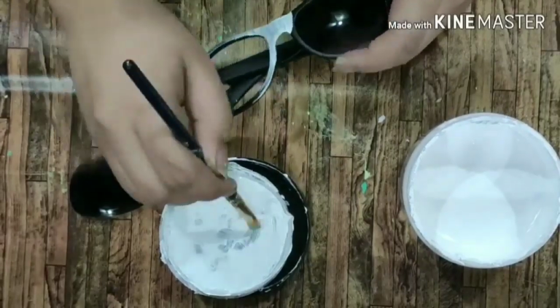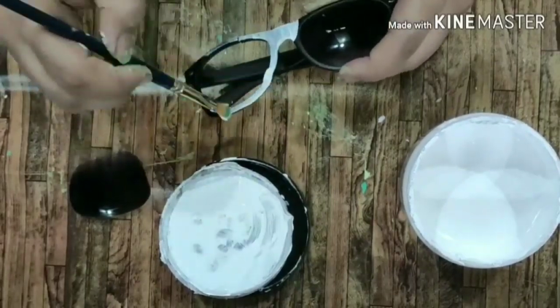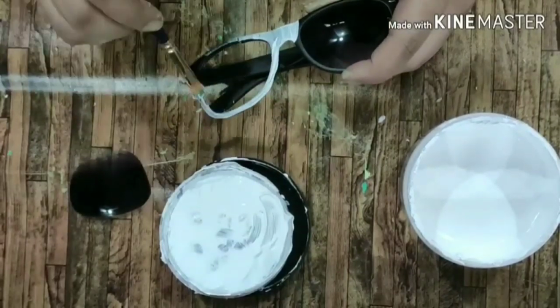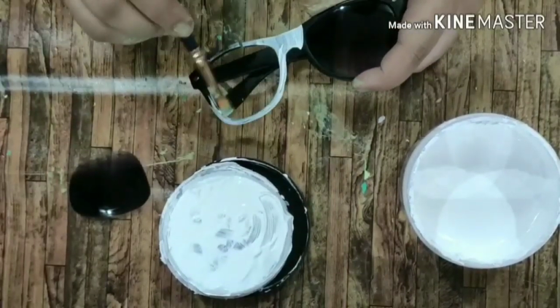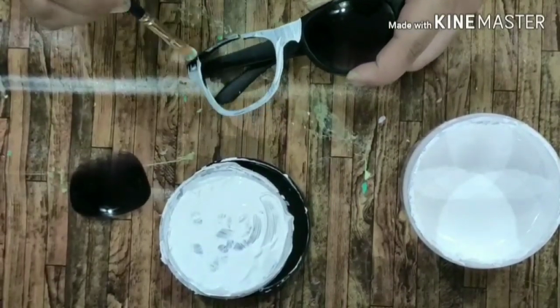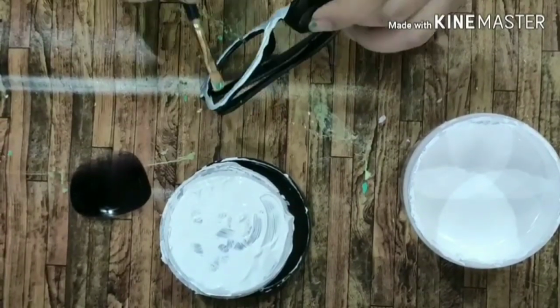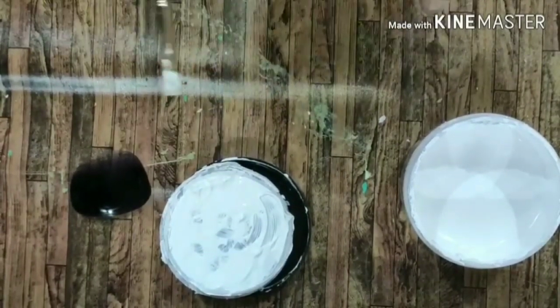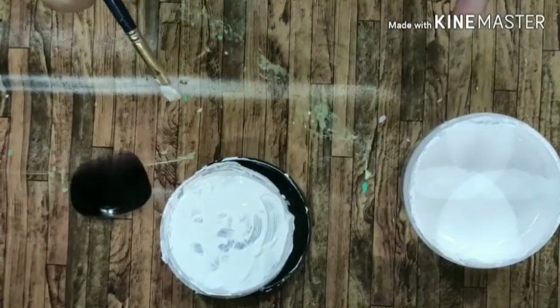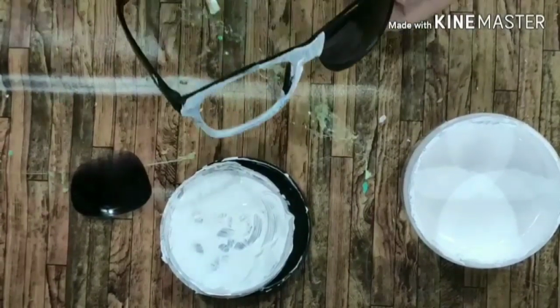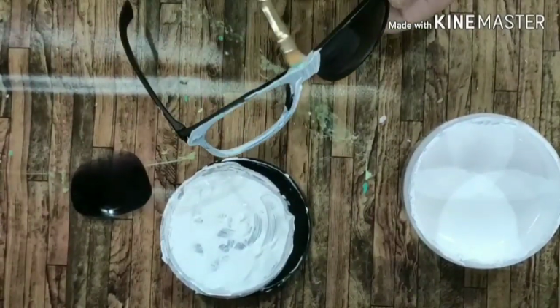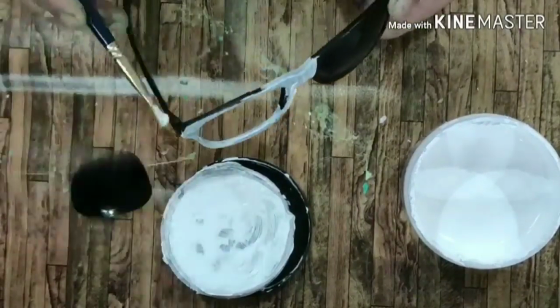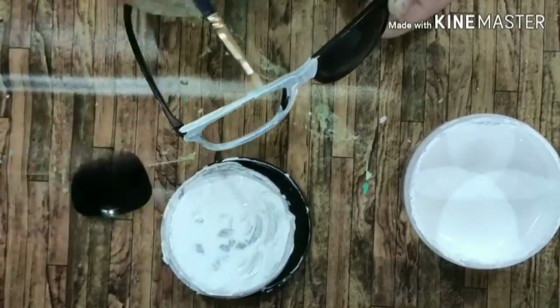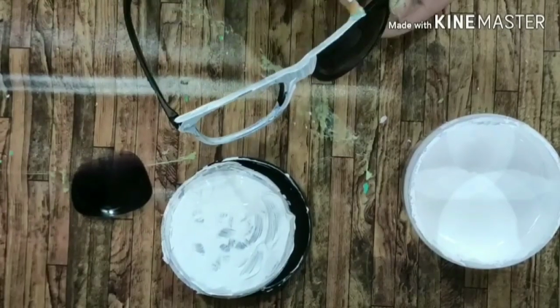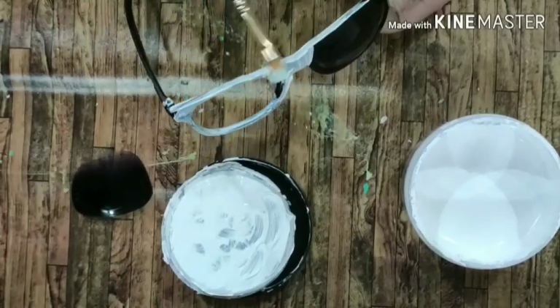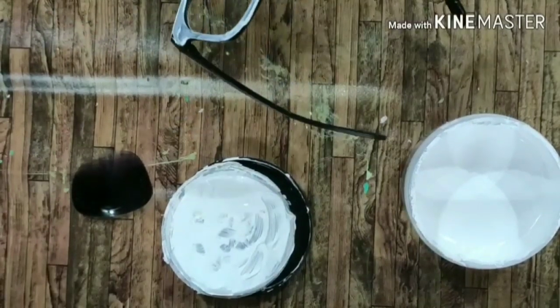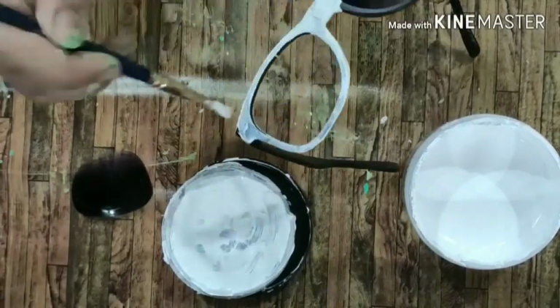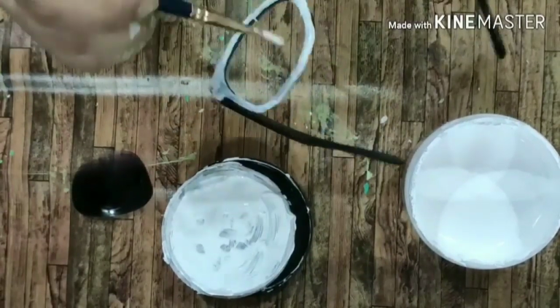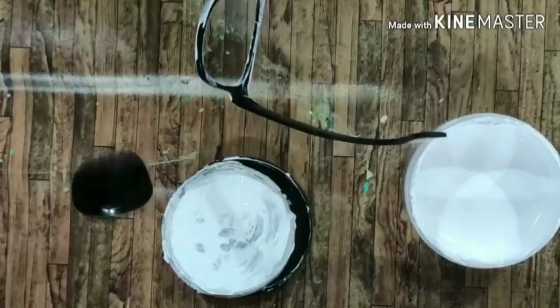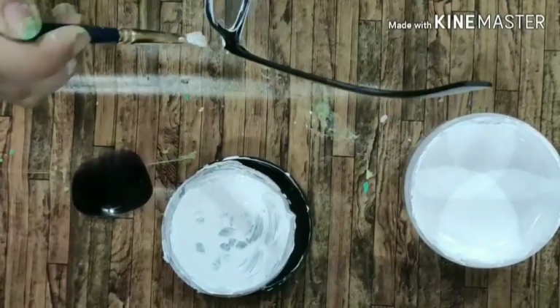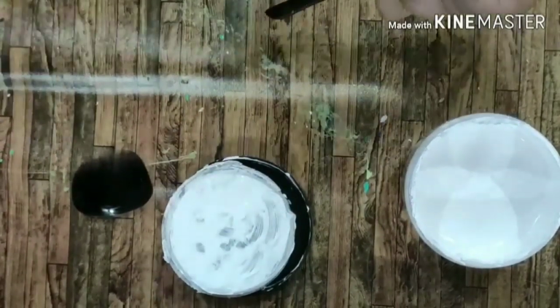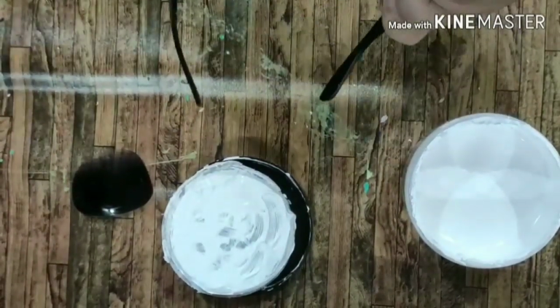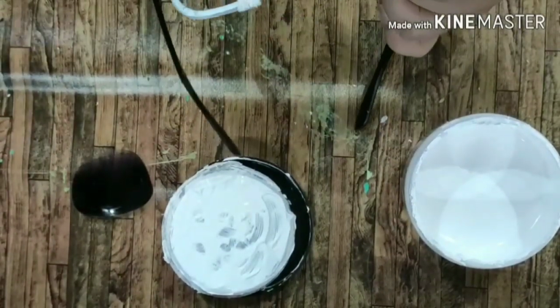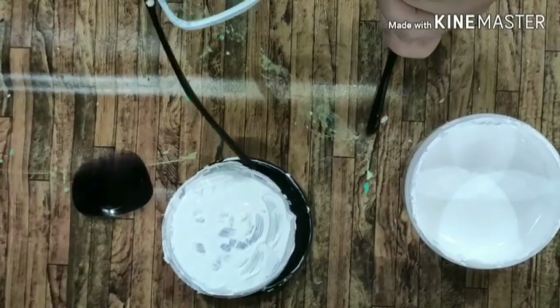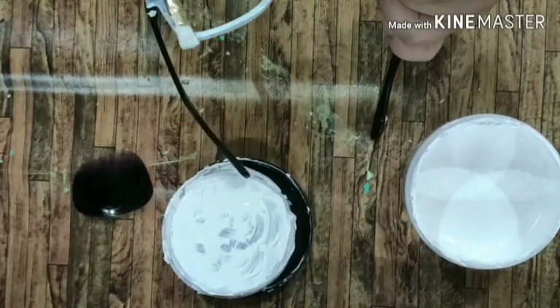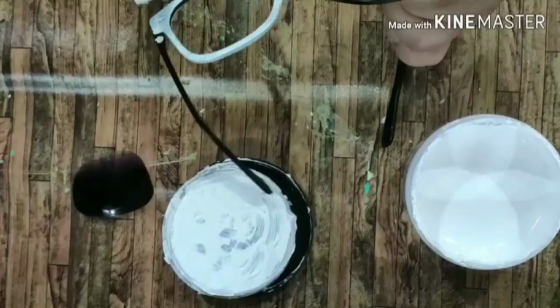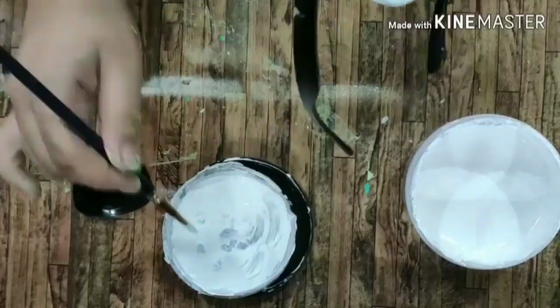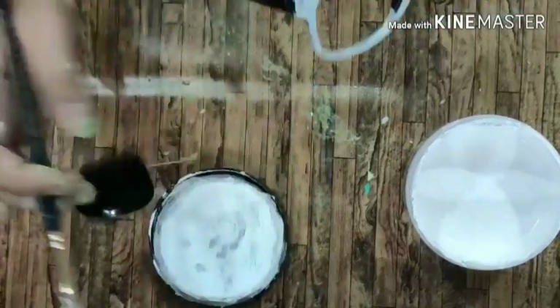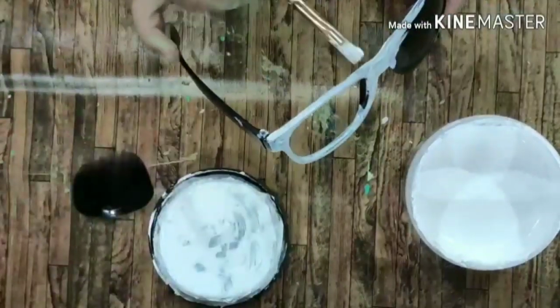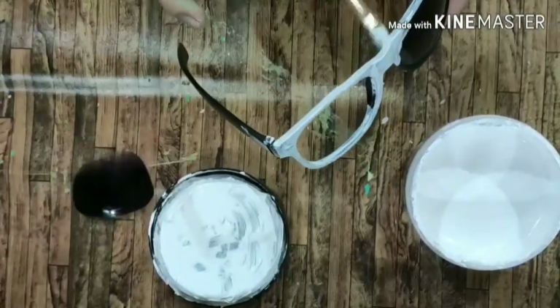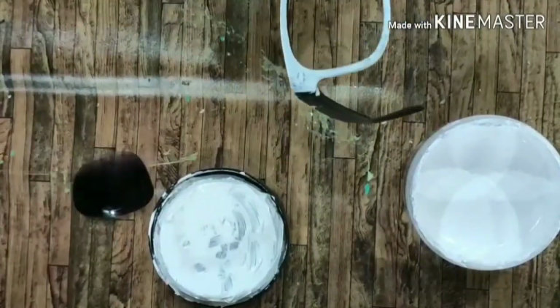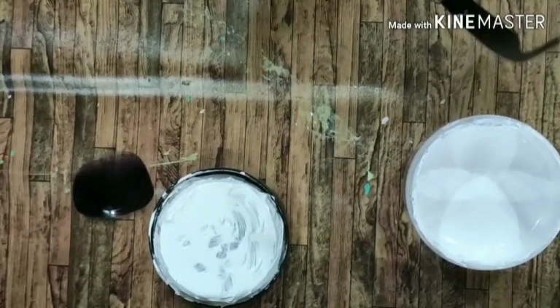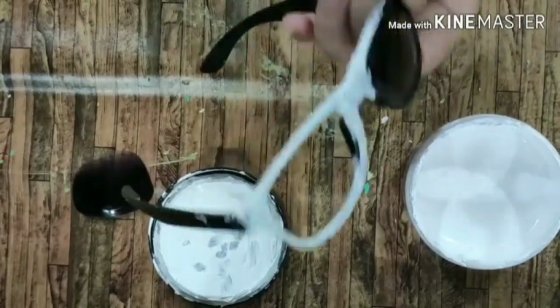First what I did was I took out the frame and the glass of the sunglasses, and then I applied two layers of white gesso all around the frame.